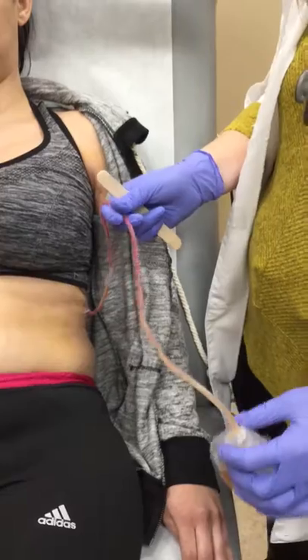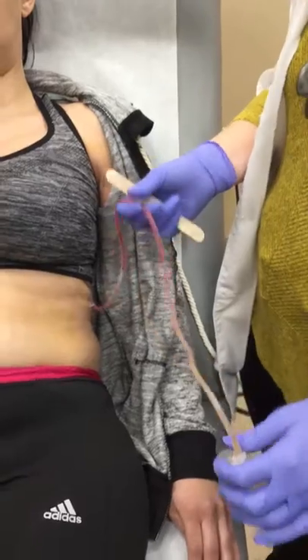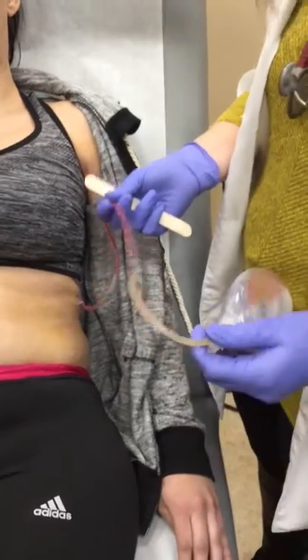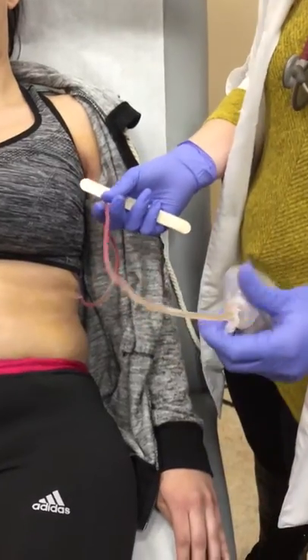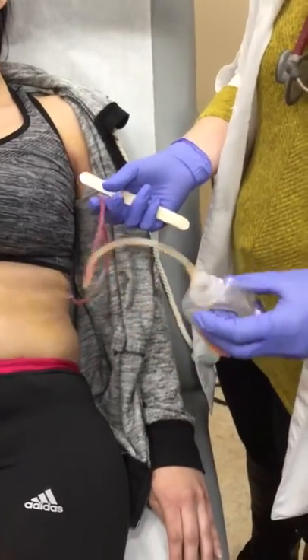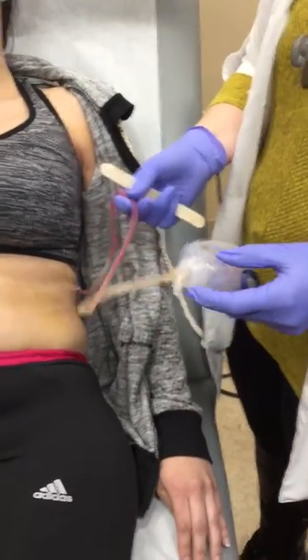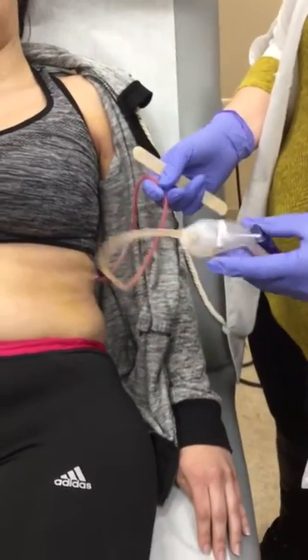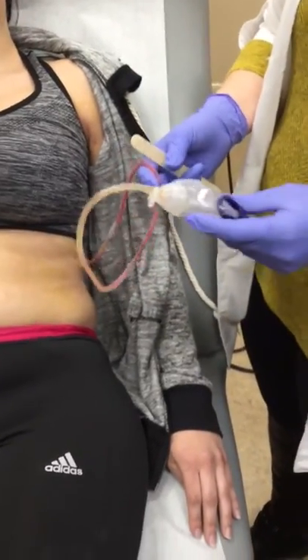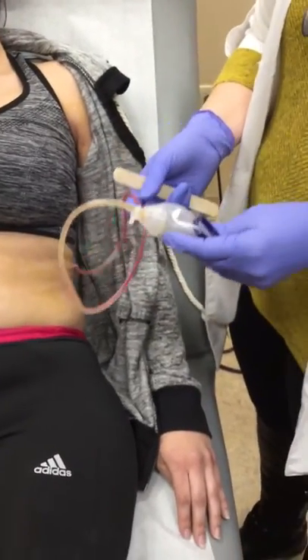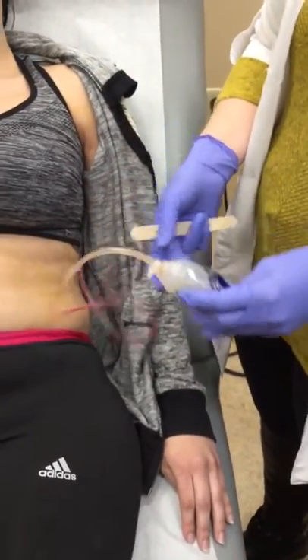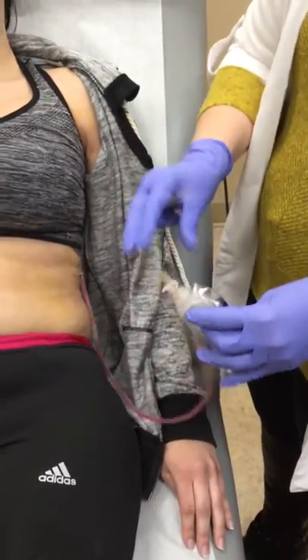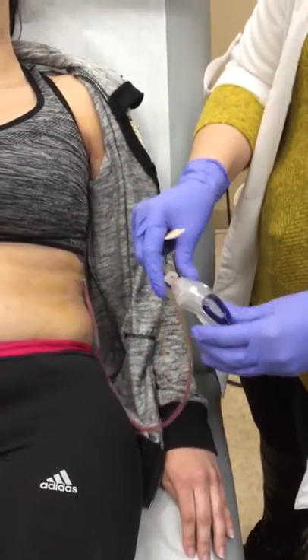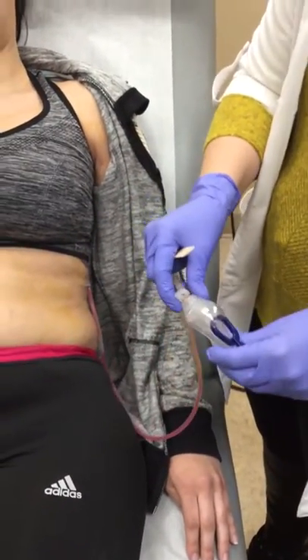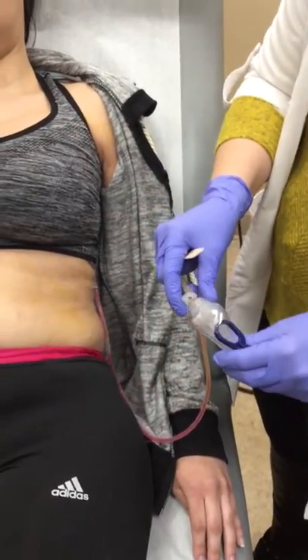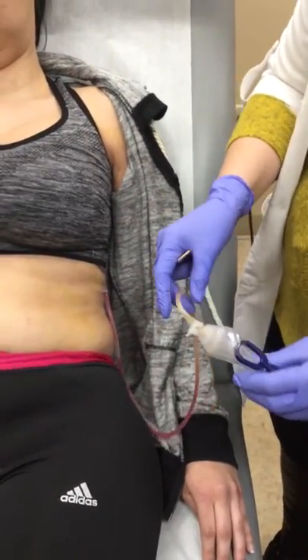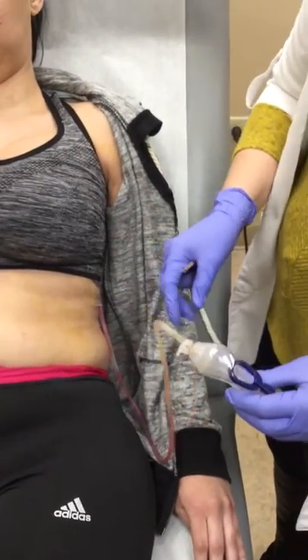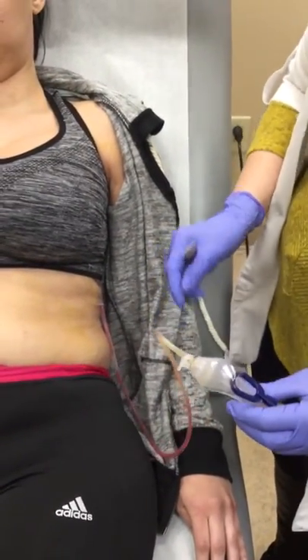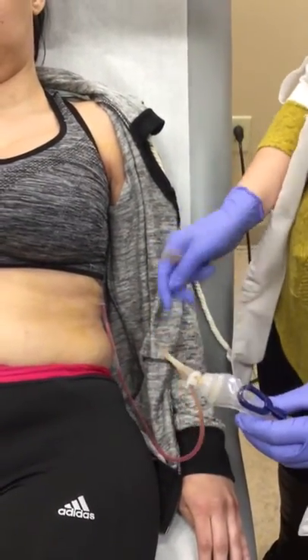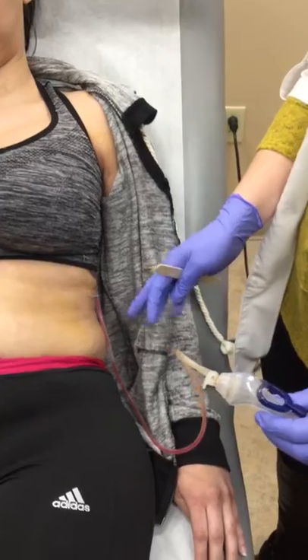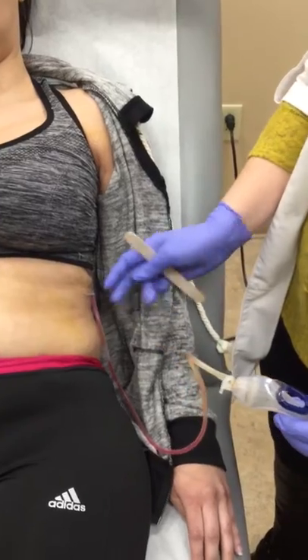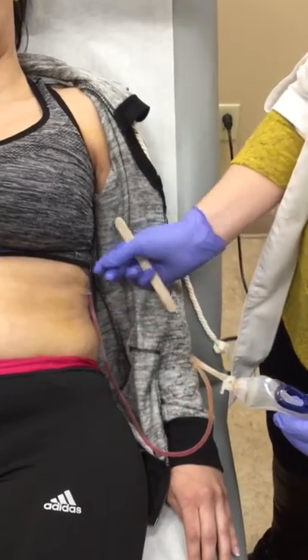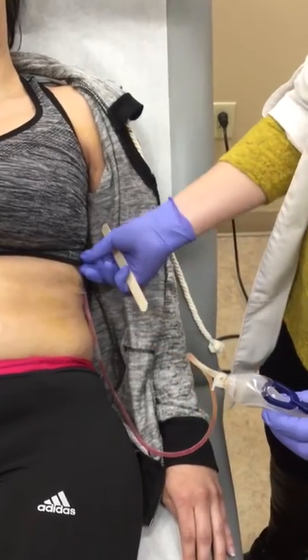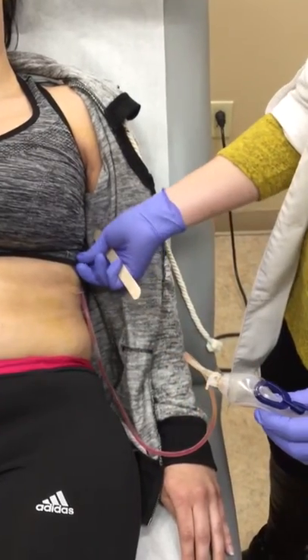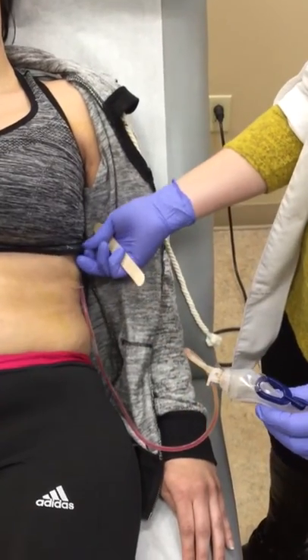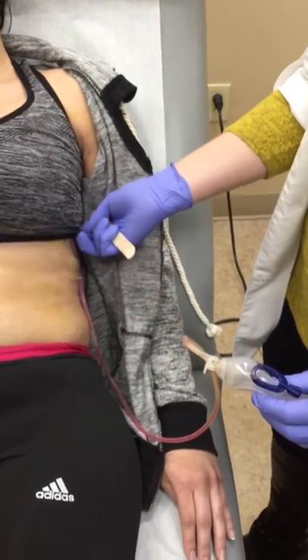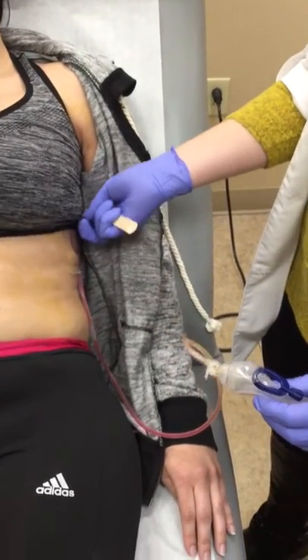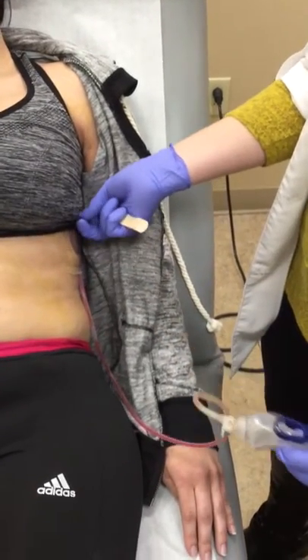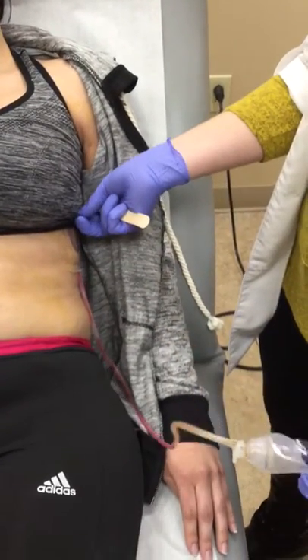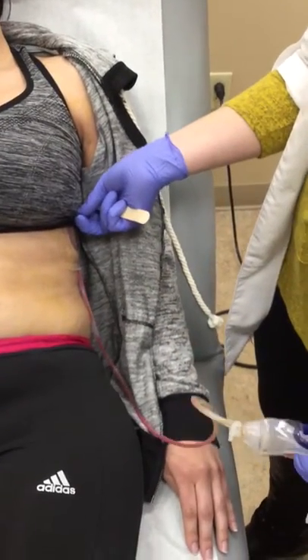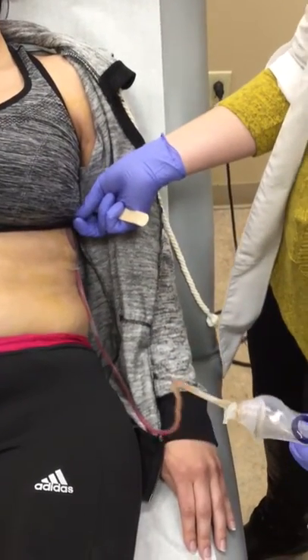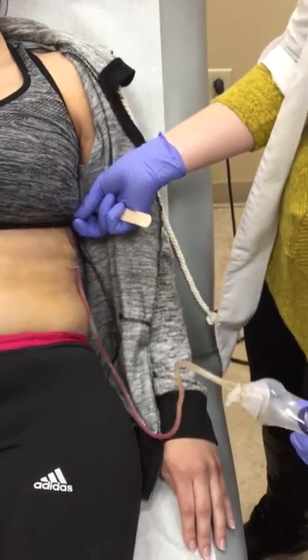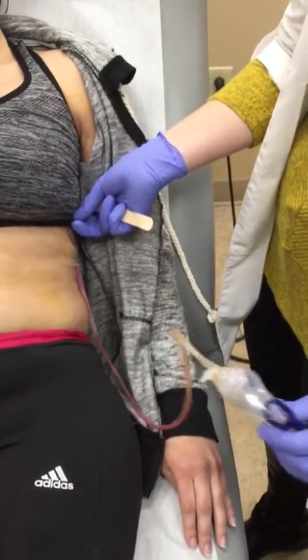Today we're going to learn how to strip a JP drain, or Jackson Pratt drain. You want to be very careful because sometimes these are not sutured in — they're only taped in.